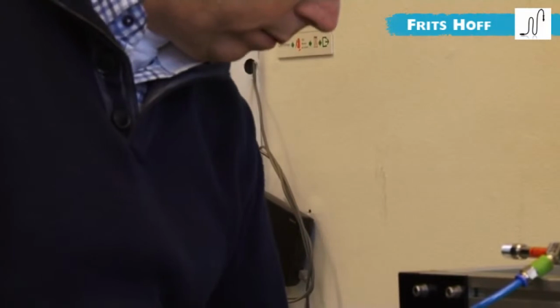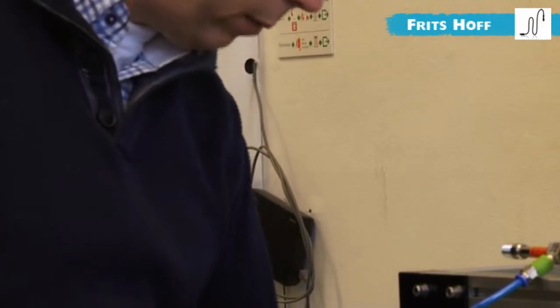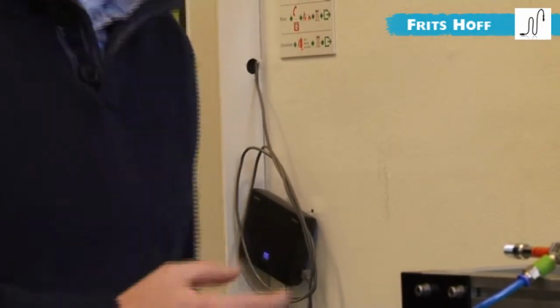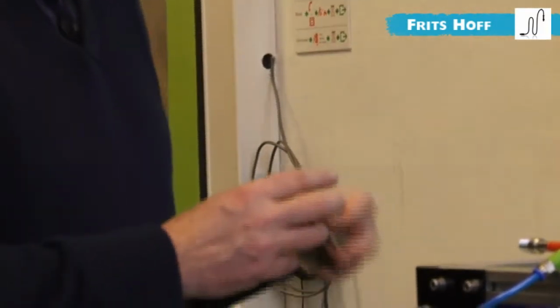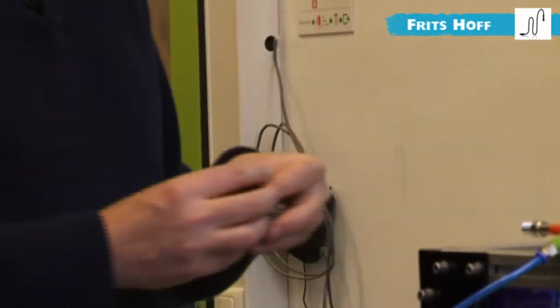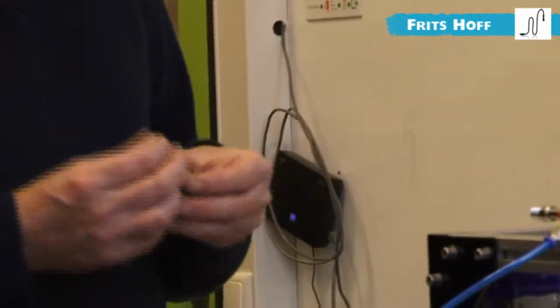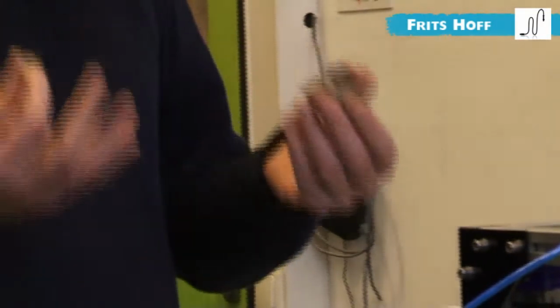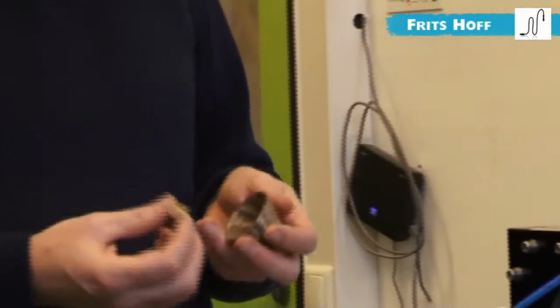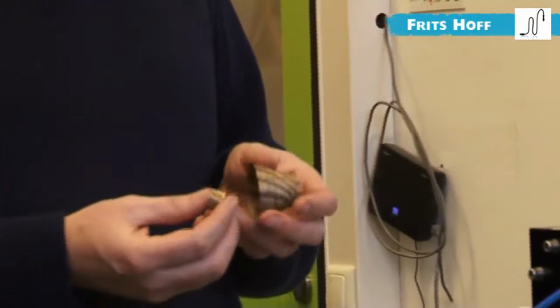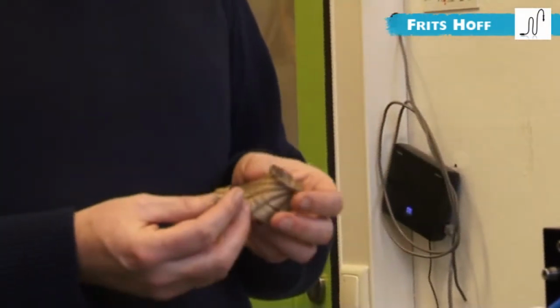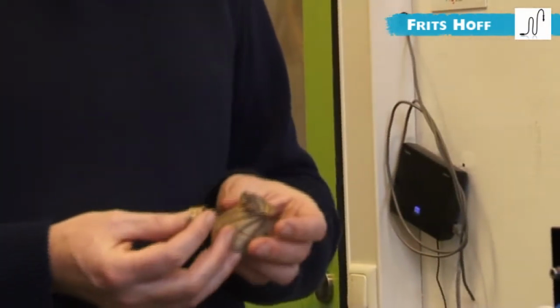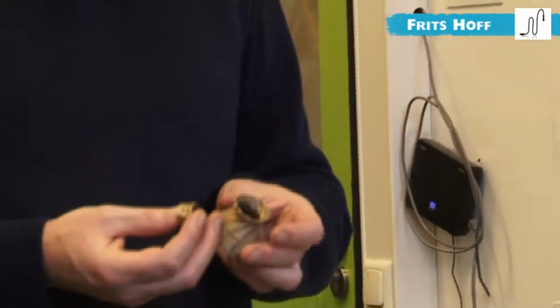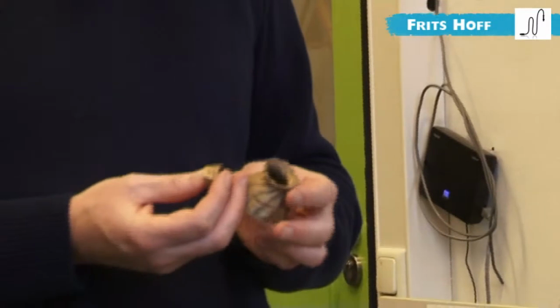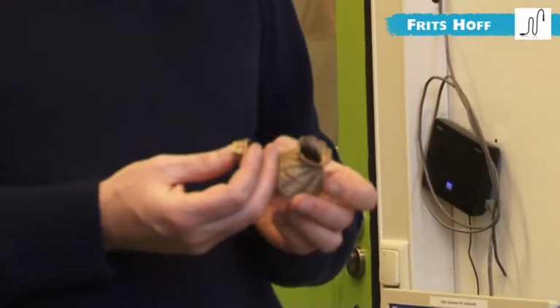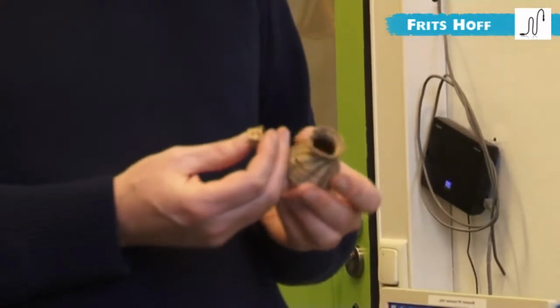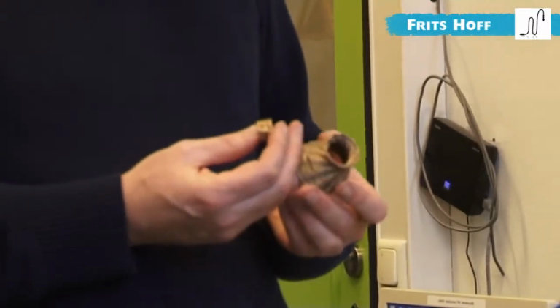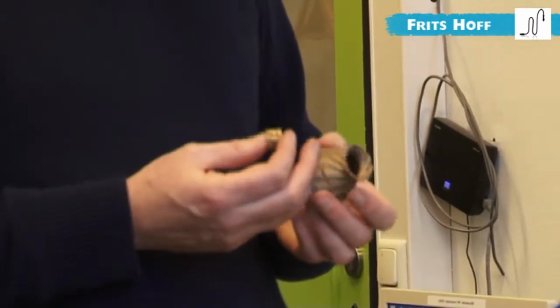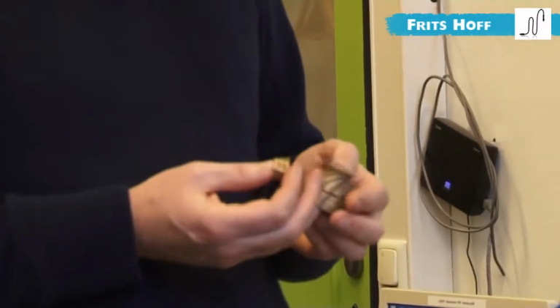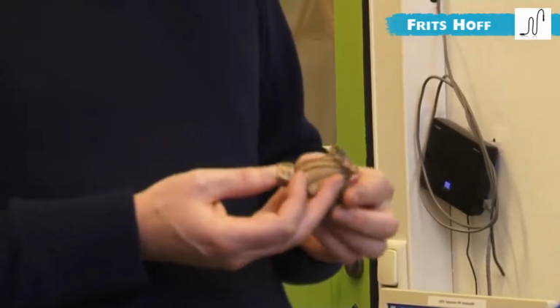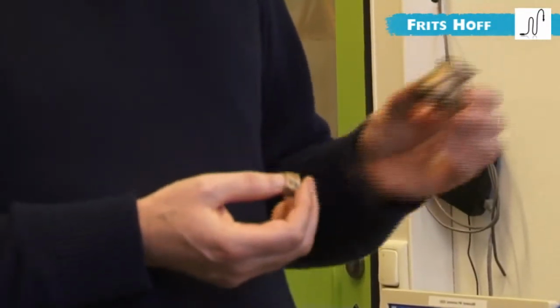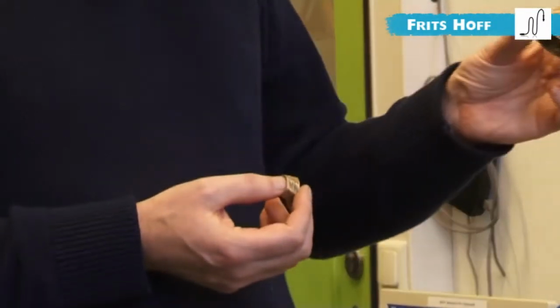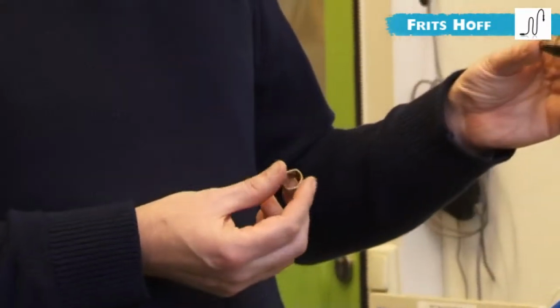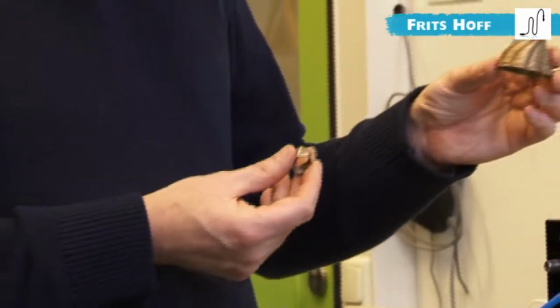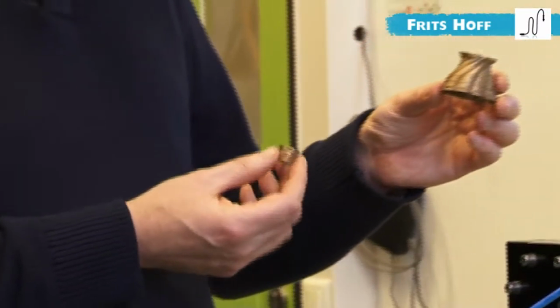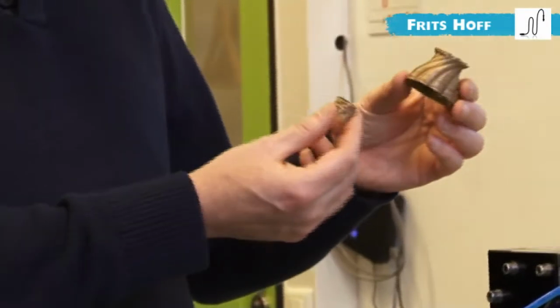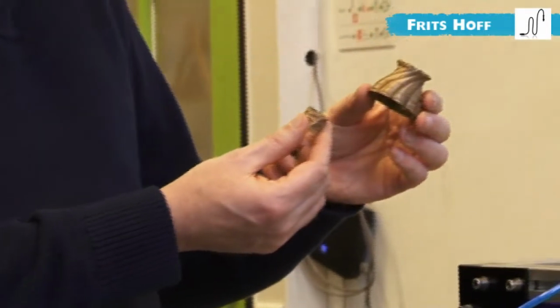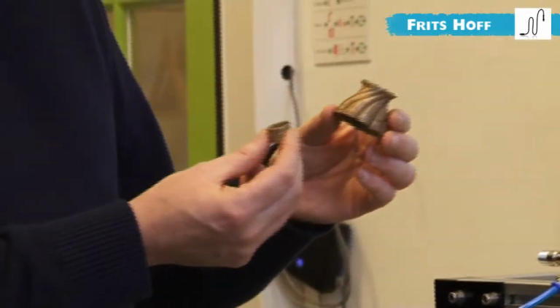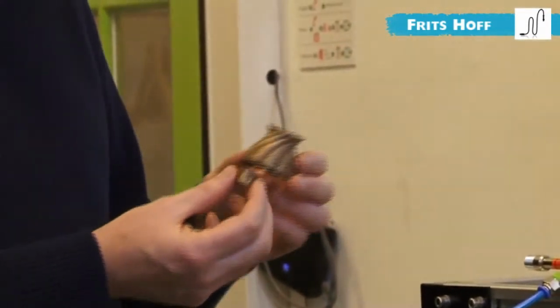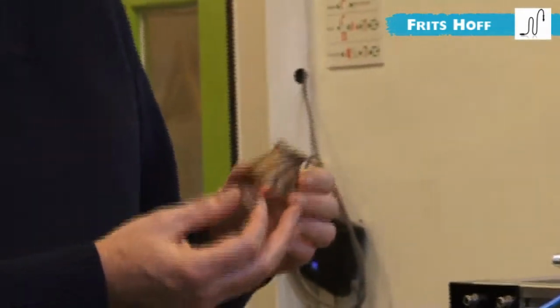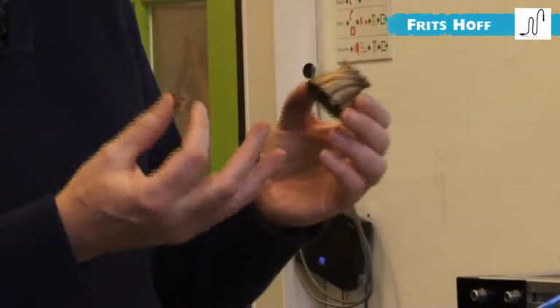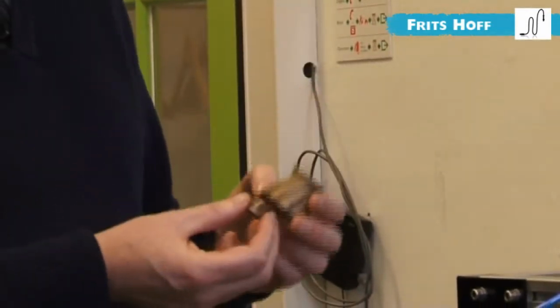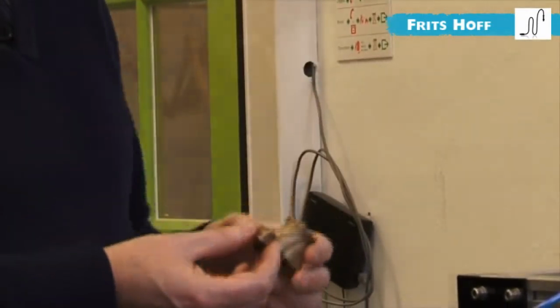Metal printing is very expensive at the moment. 150,000 euros for such a printer. And we try to make beautiful objects of real metal with an affordable 3D printer.